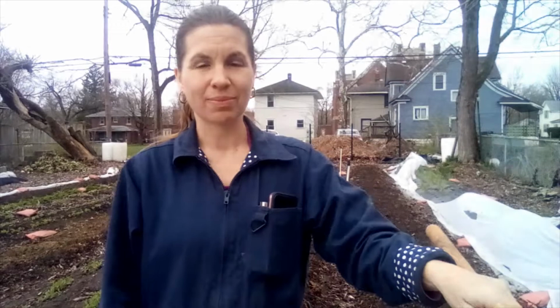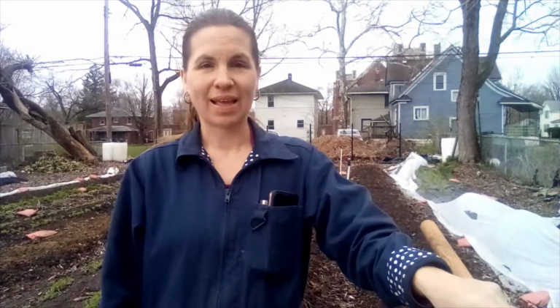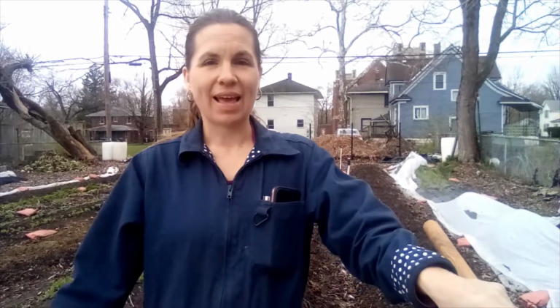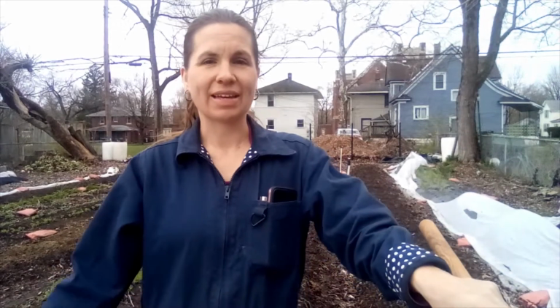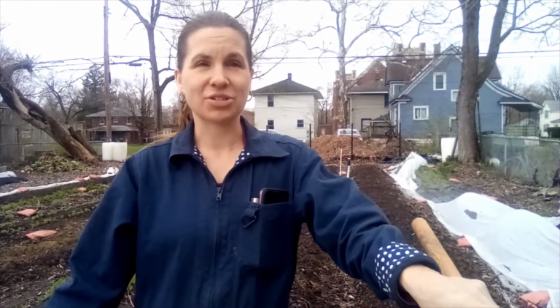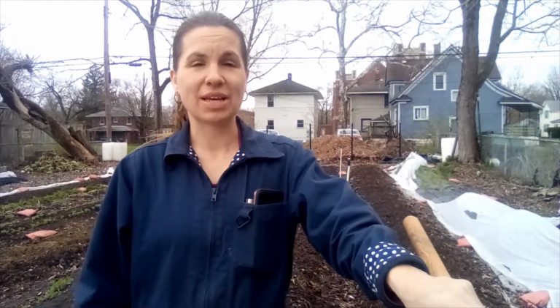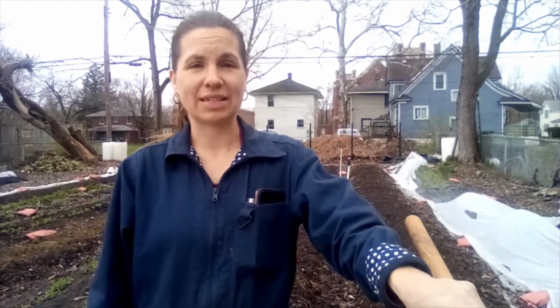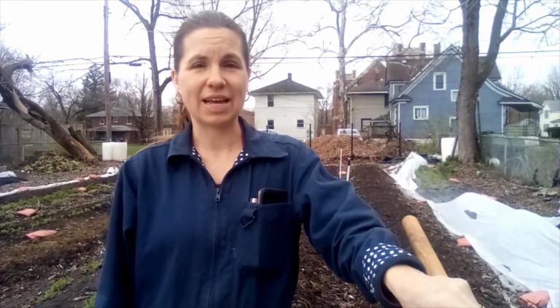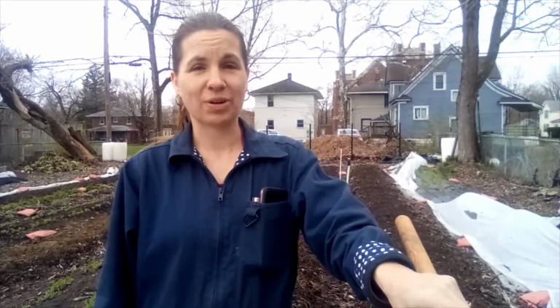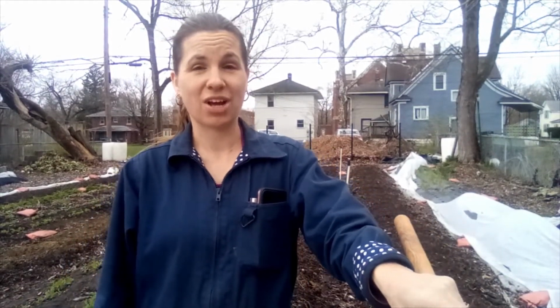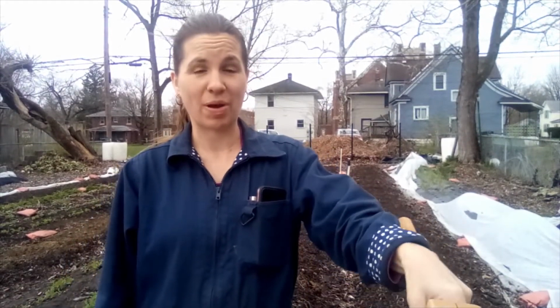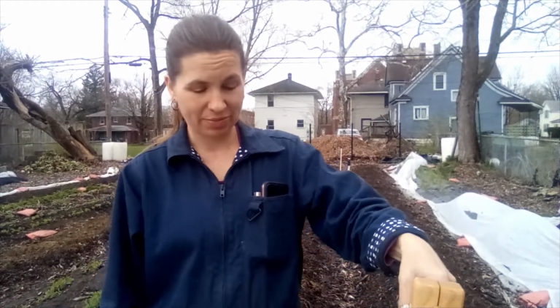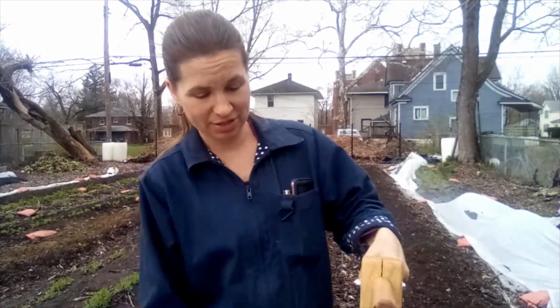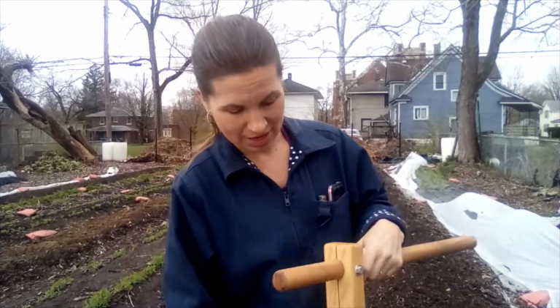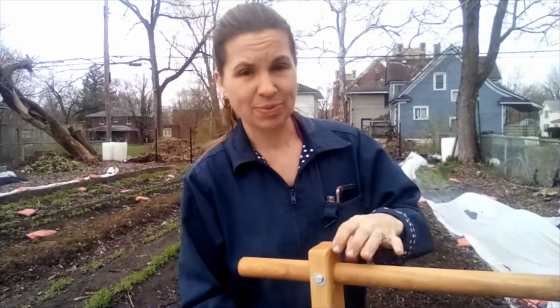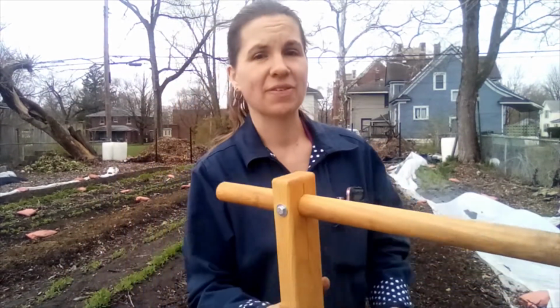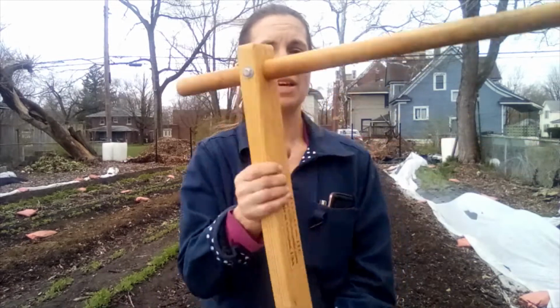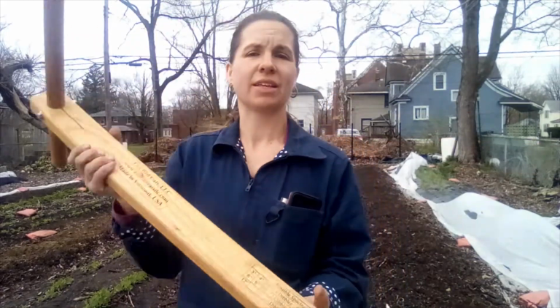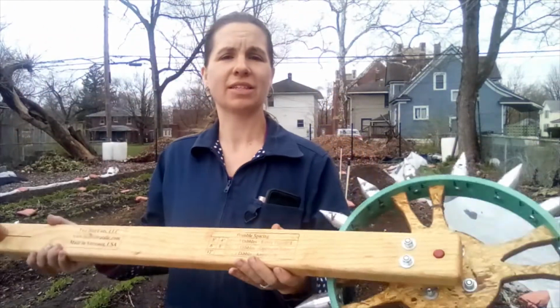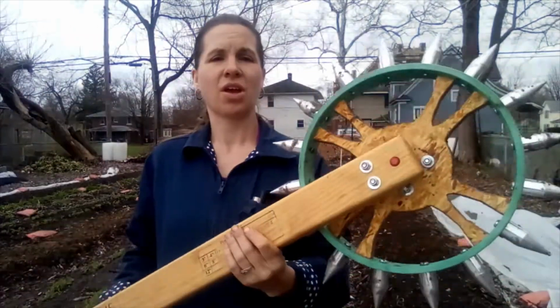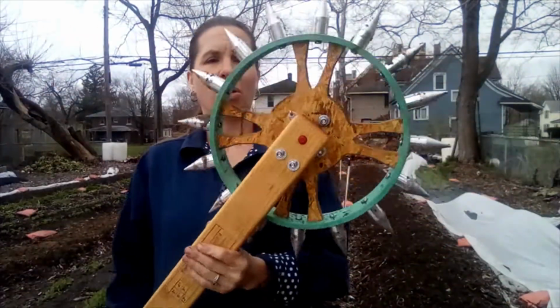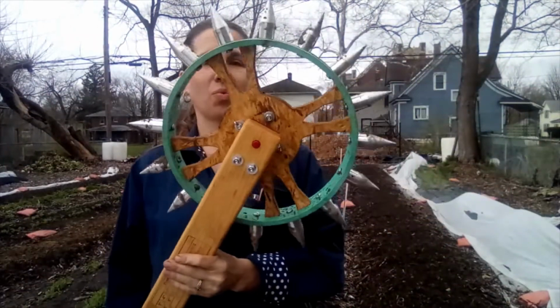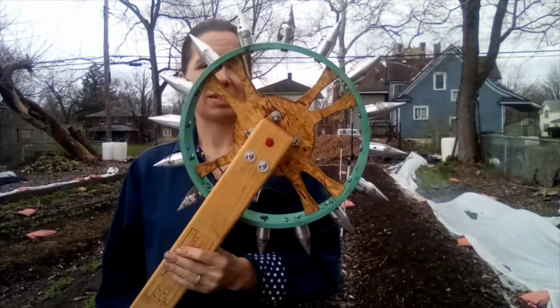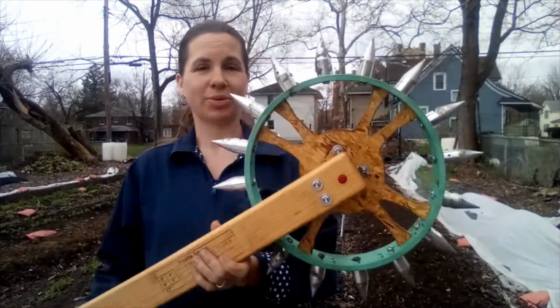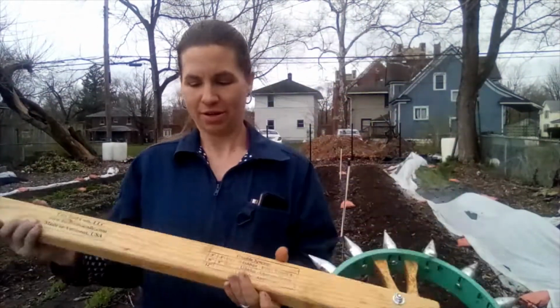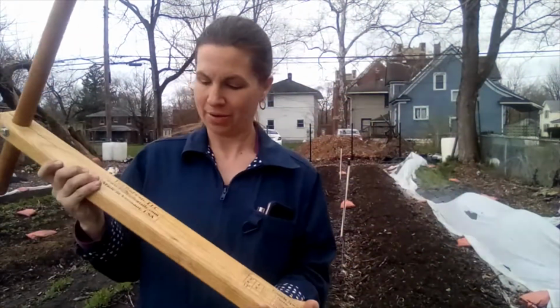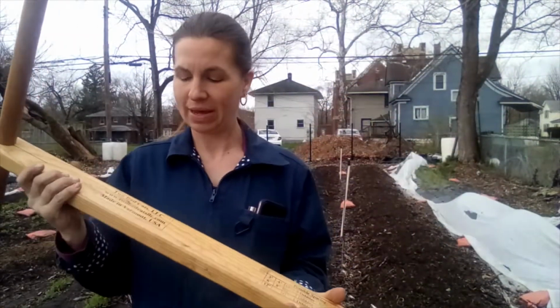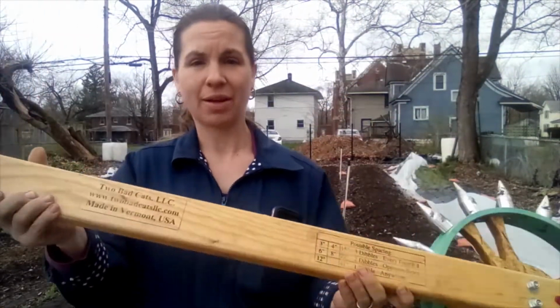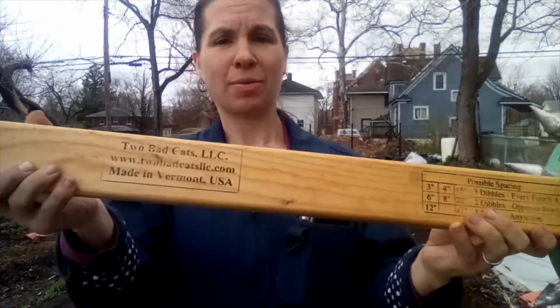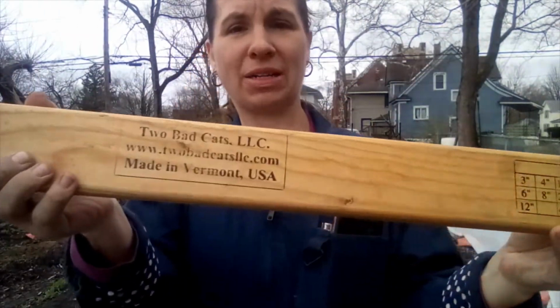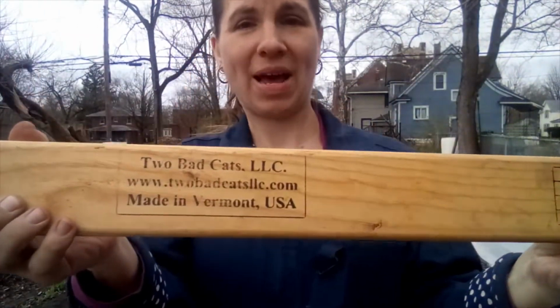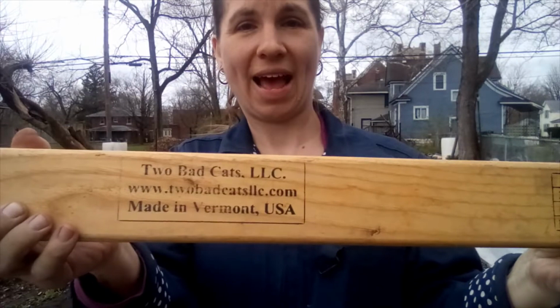Hey, it's Susan and today we're going to talk about dibblers, specifically this wheel dibbler made by Two Bad Cats.